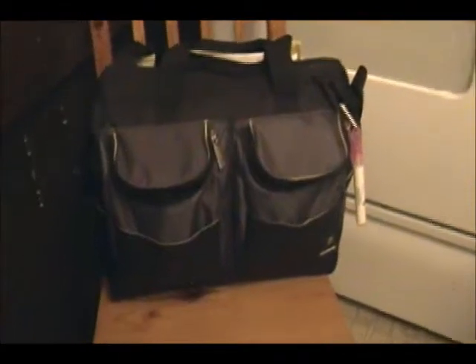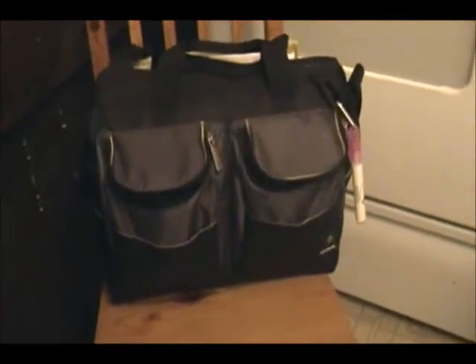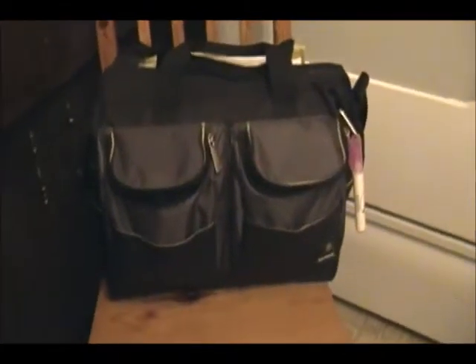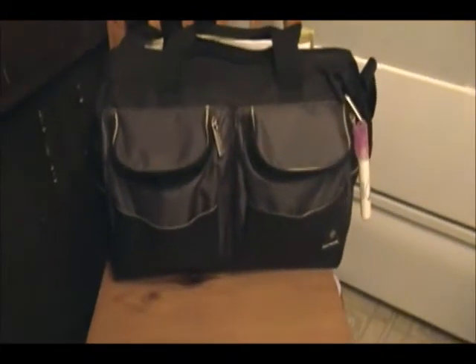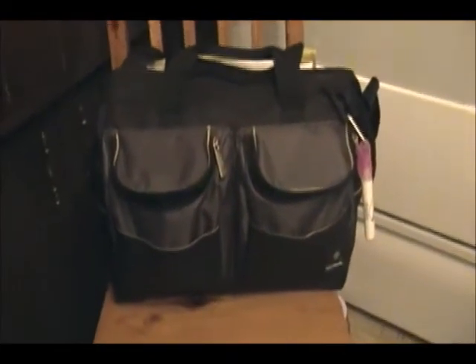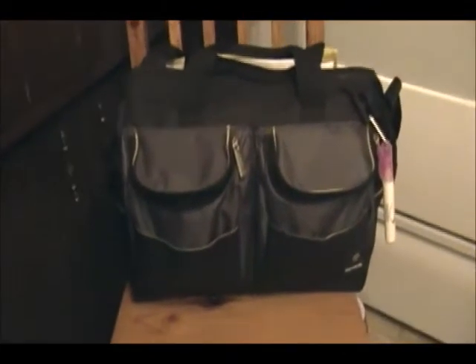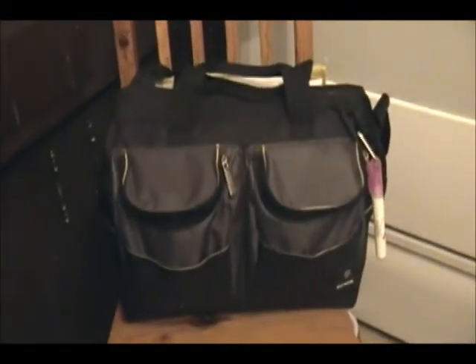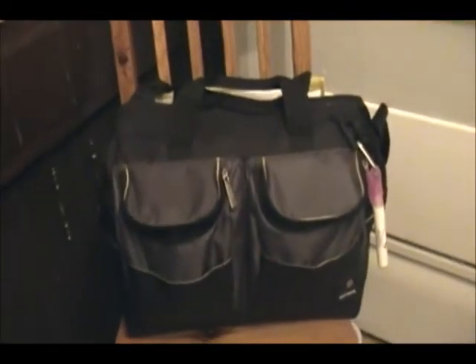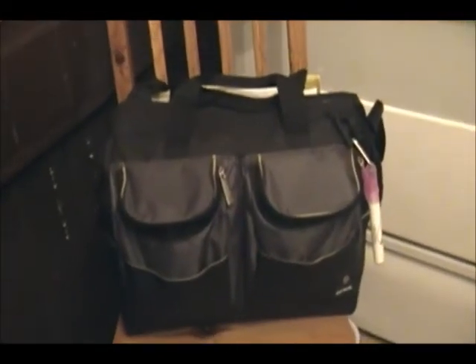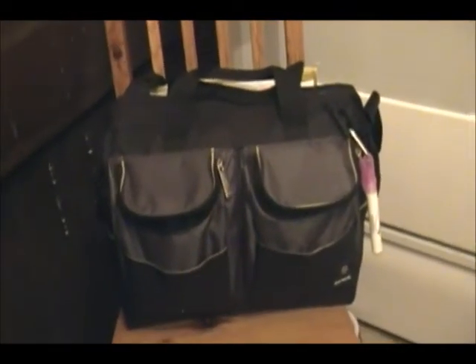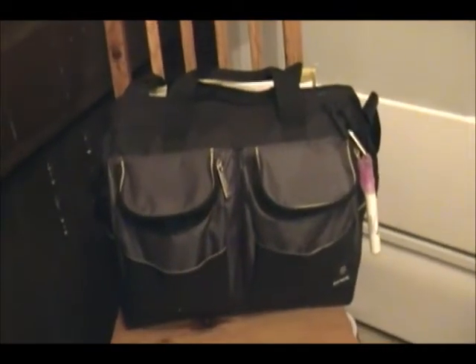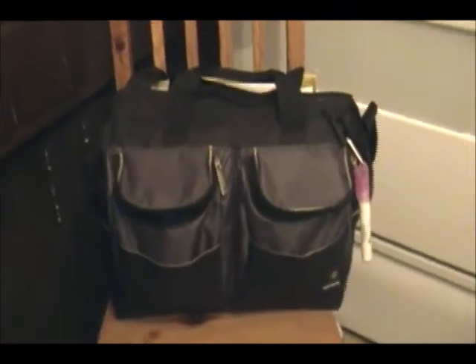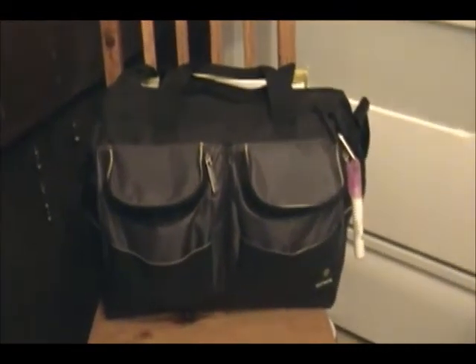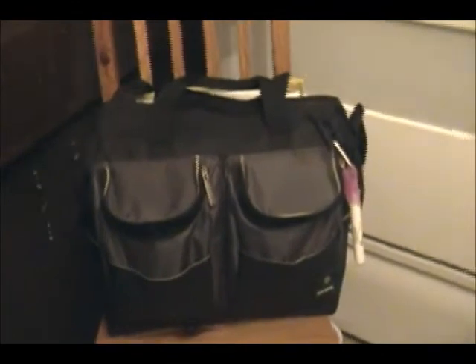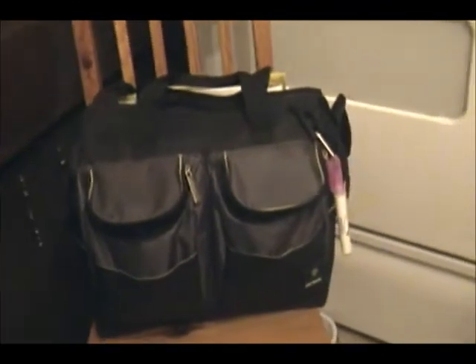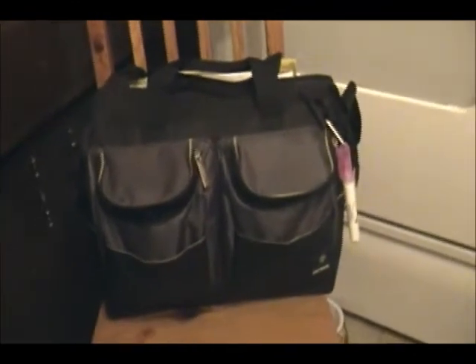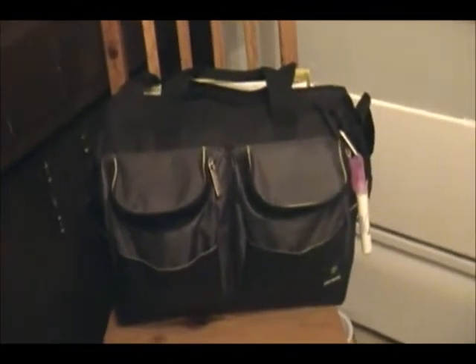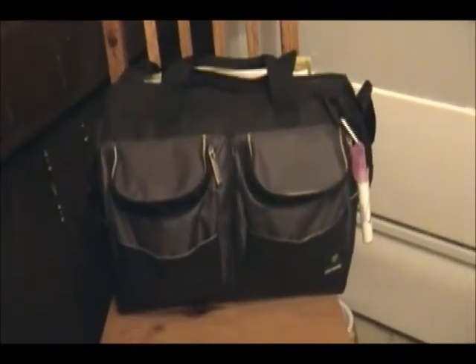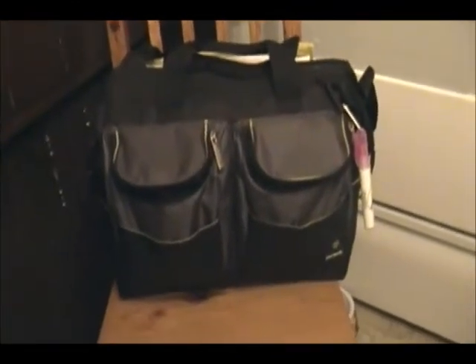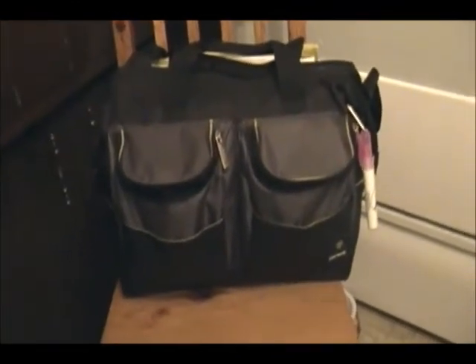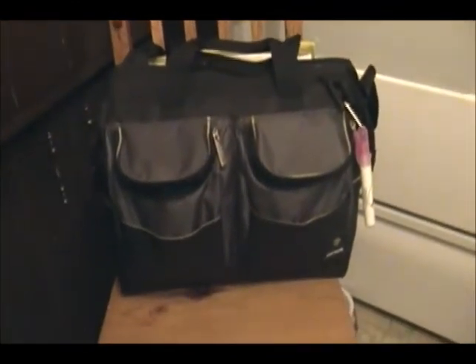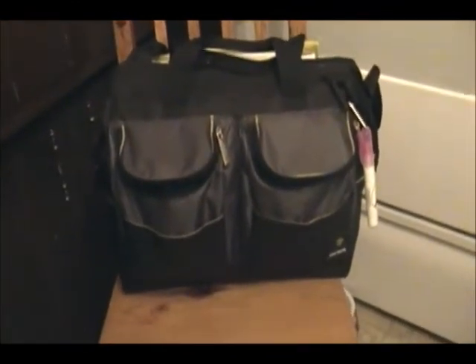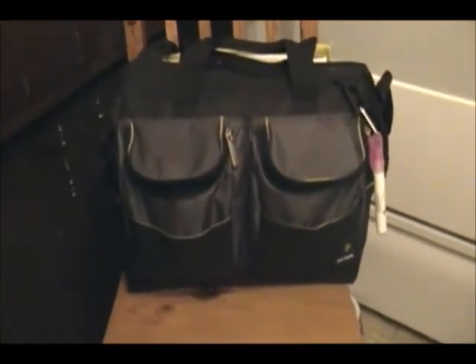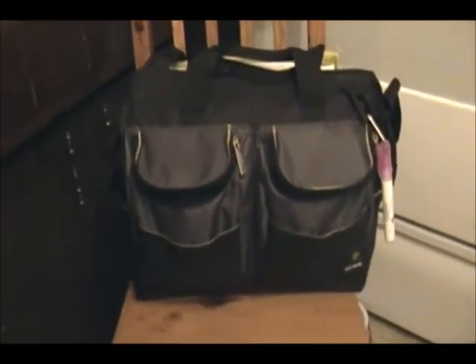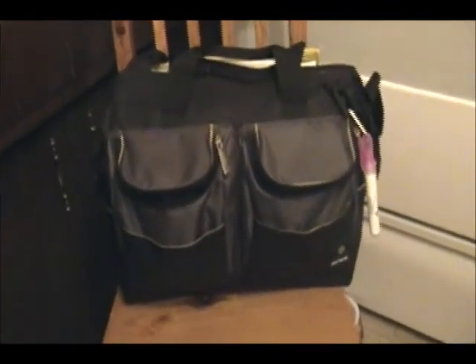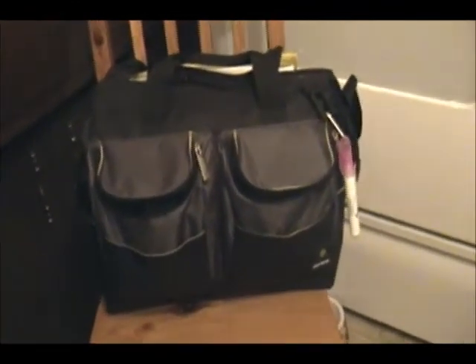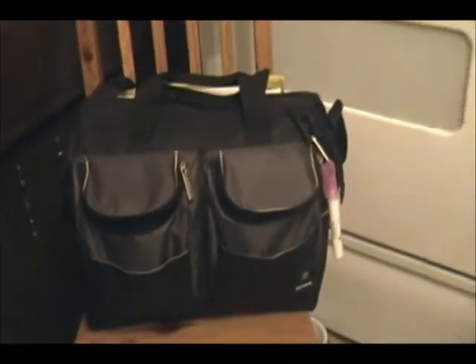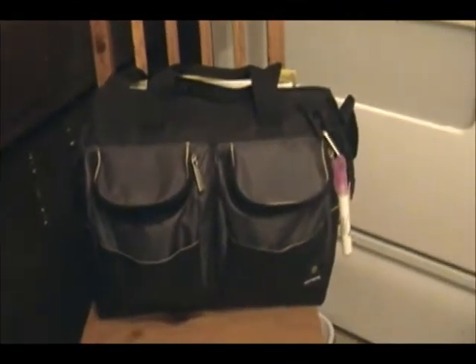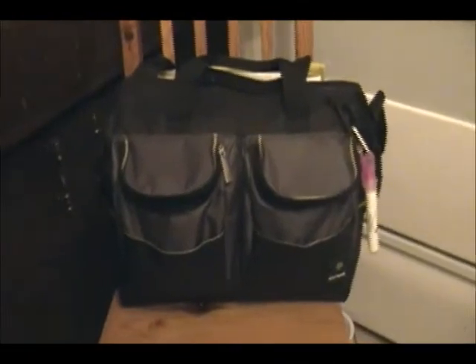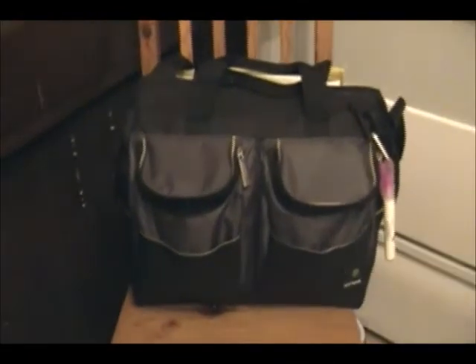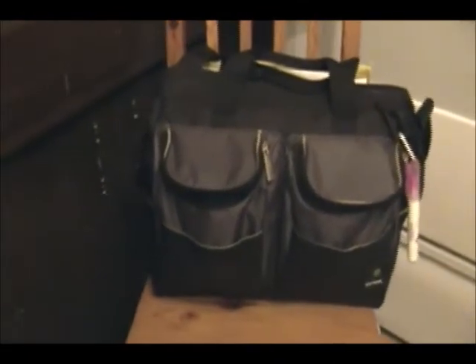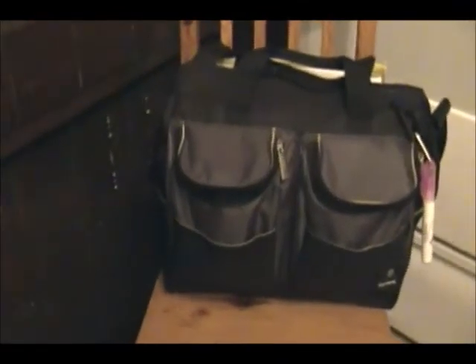Hey guys! I was just packing up my diaper bag for tomorrow, or the next time that we go out of the house. So I thought I would show you guys what I take with me in our toddler and infant diaper bag.